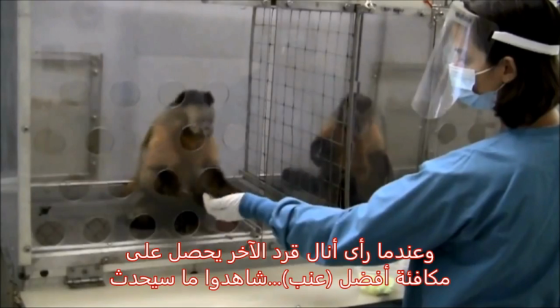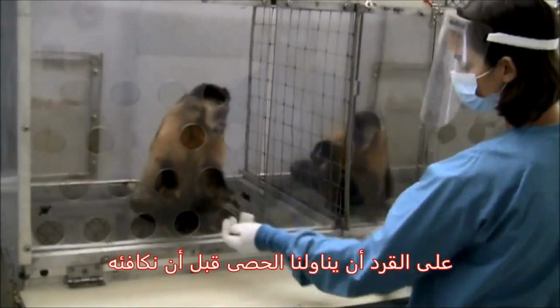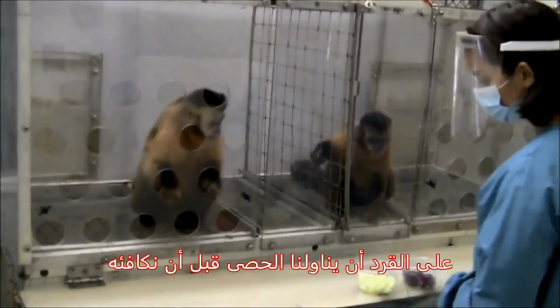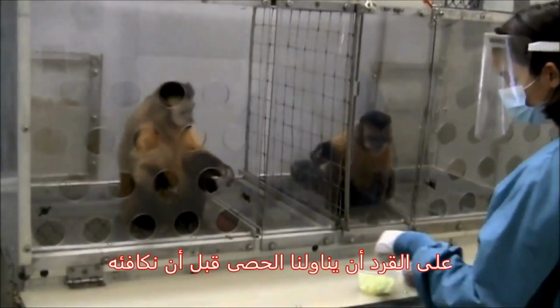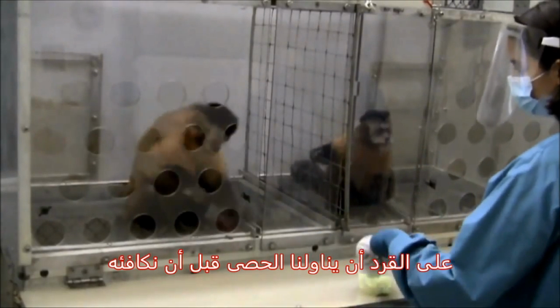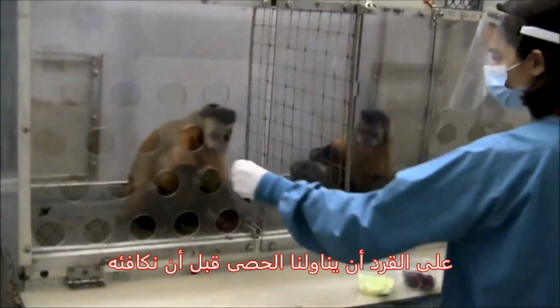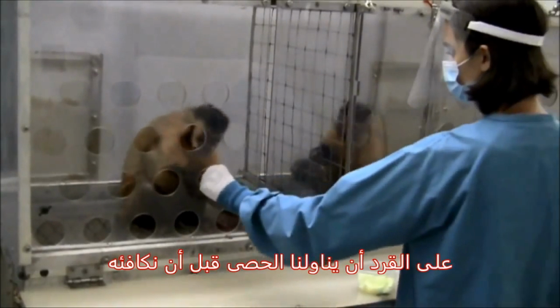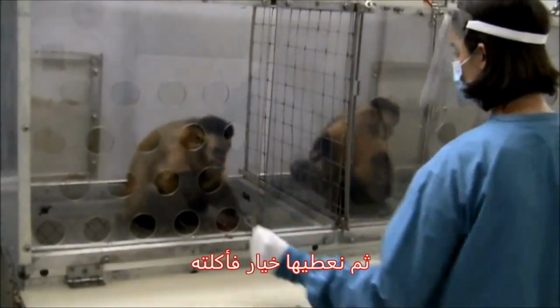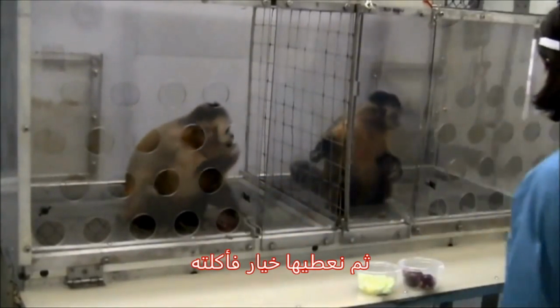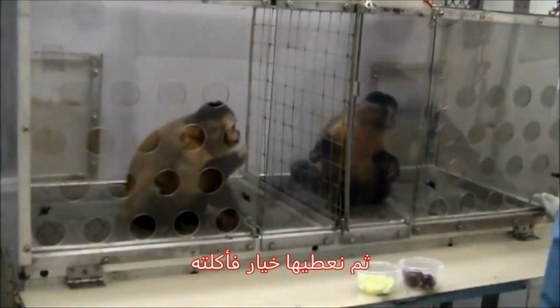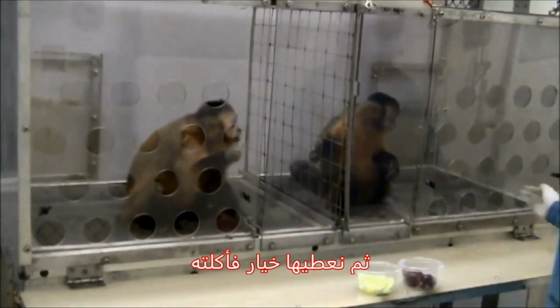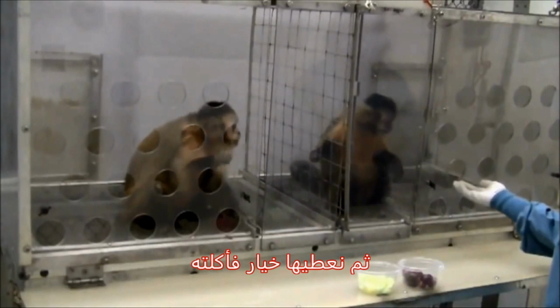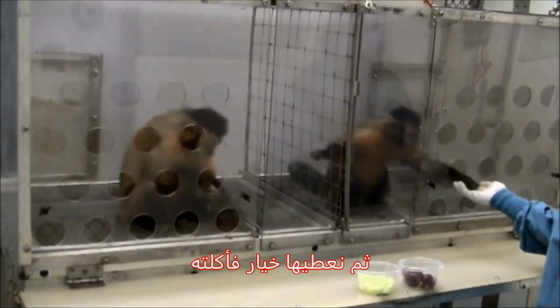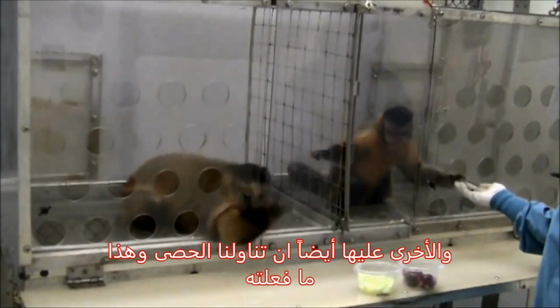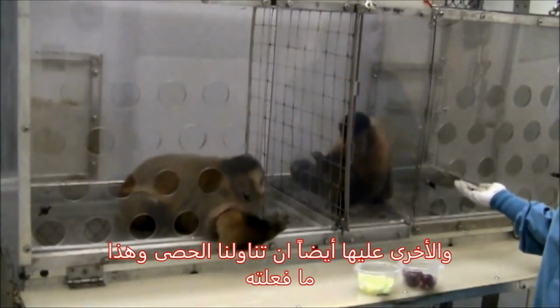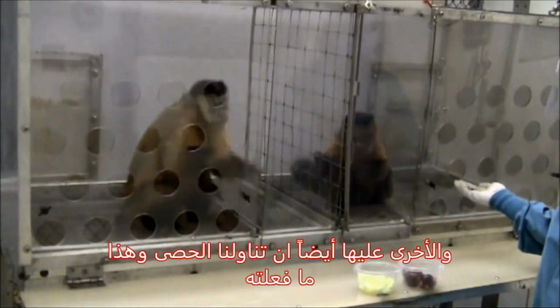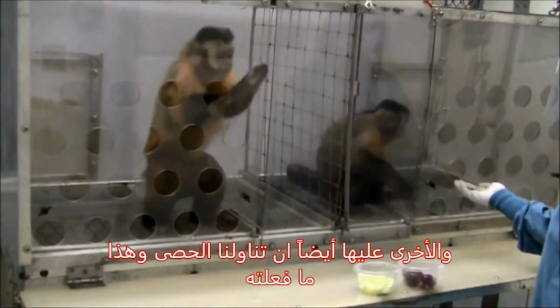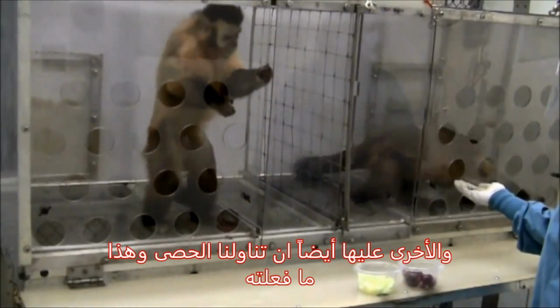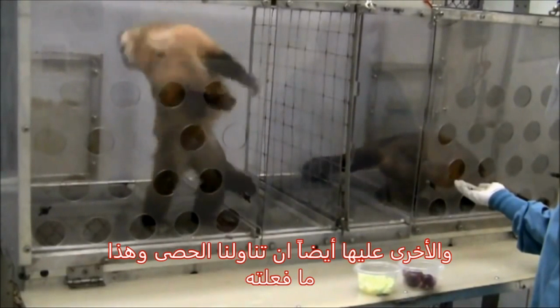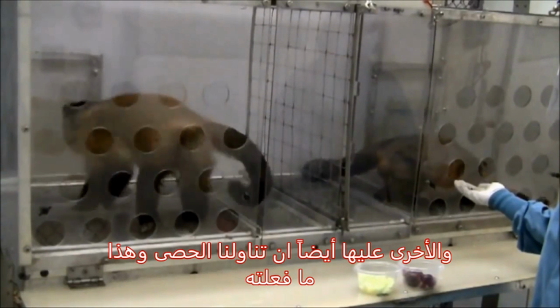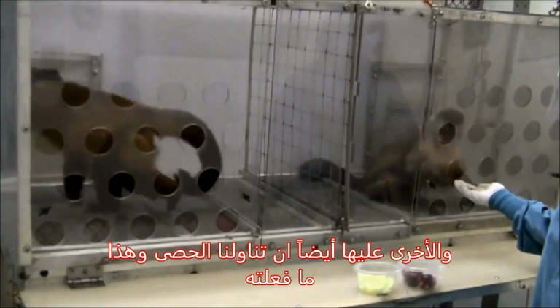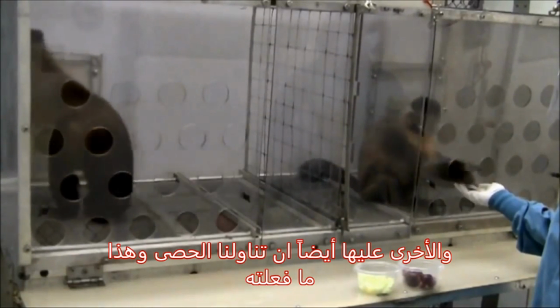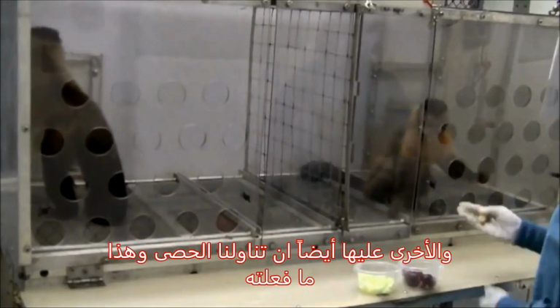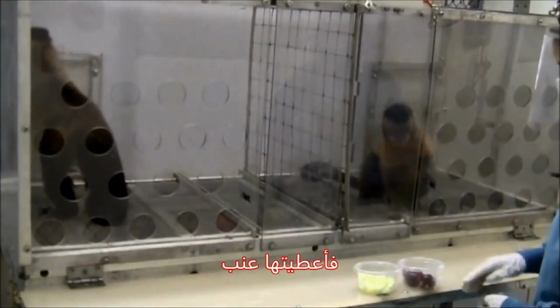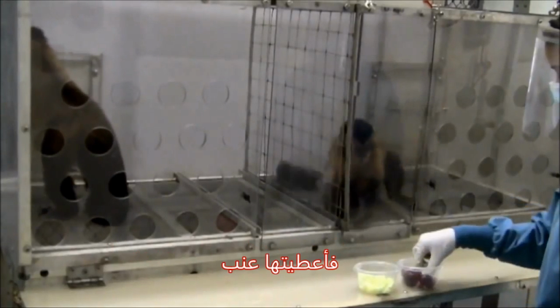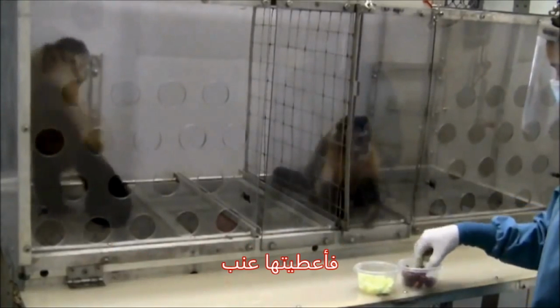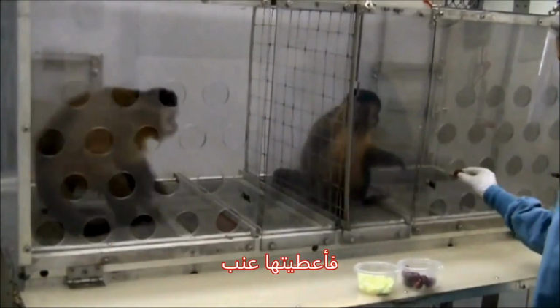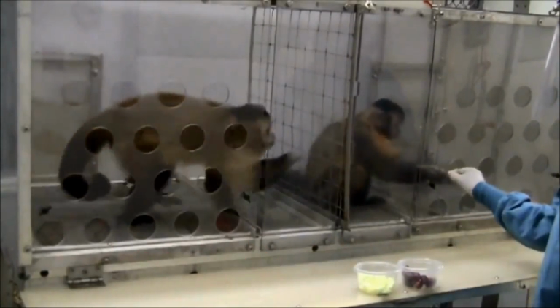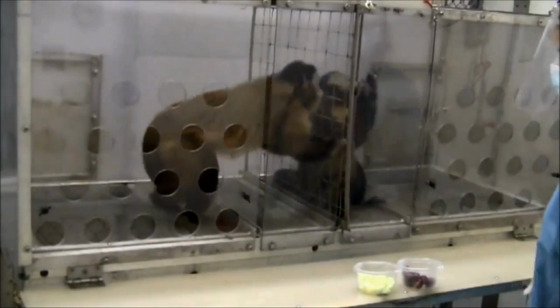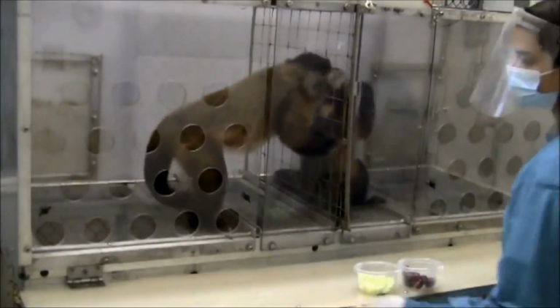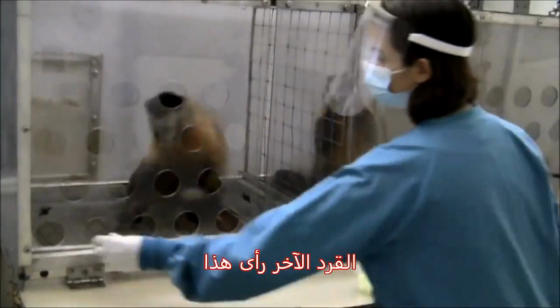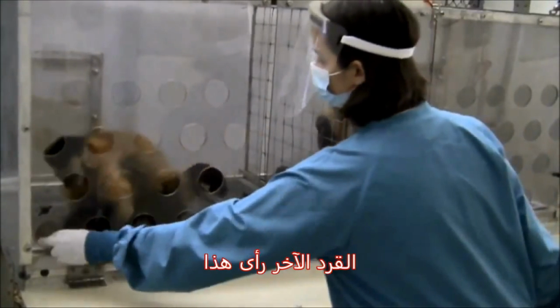So she gives a rock to us — that's the task — and we give her a piece of cucumber and she eats it. The other one needs to give a rock to us, and that's what she does. And she gets a grape and she eats it. The other one sees that.